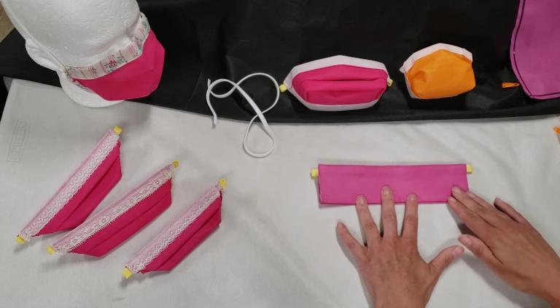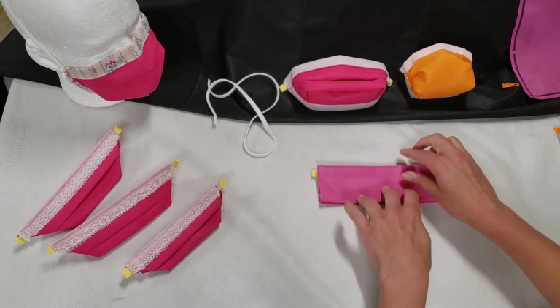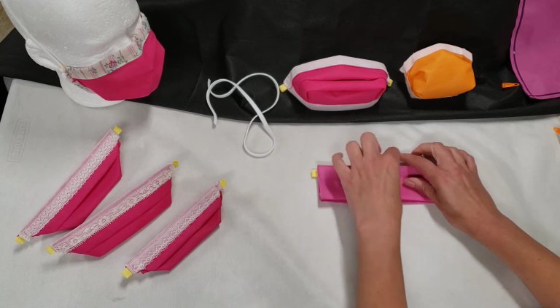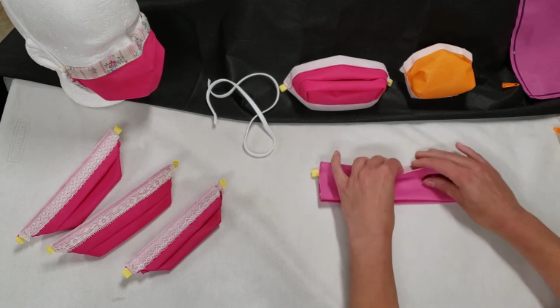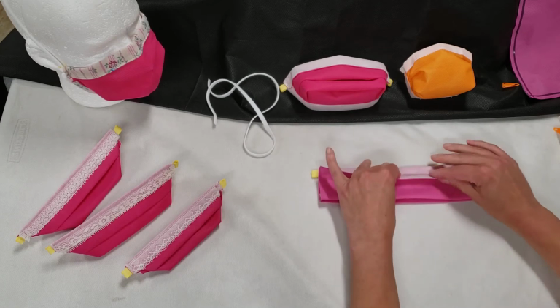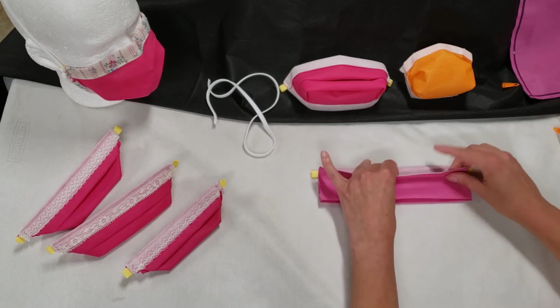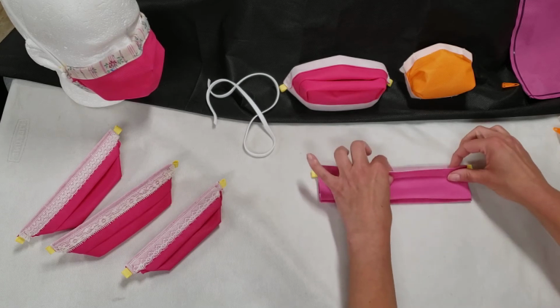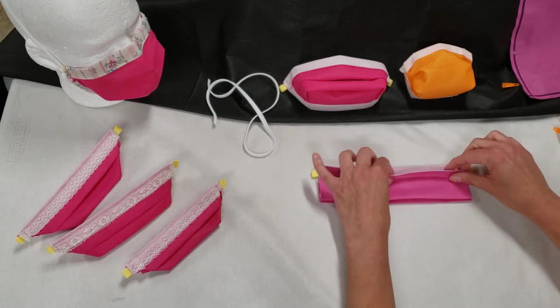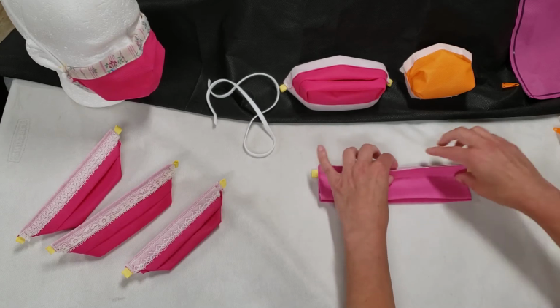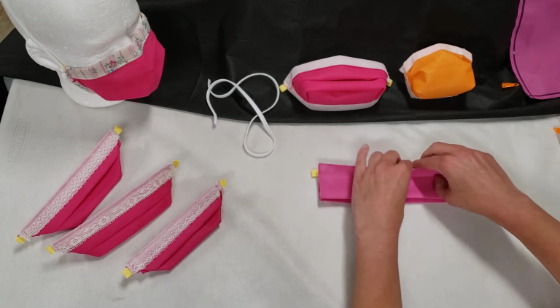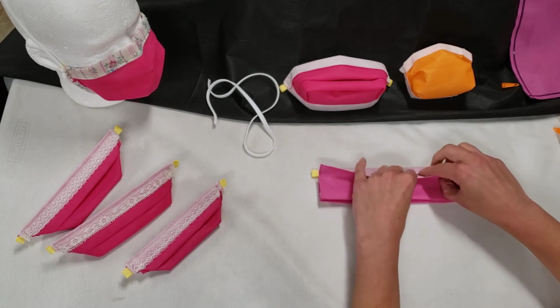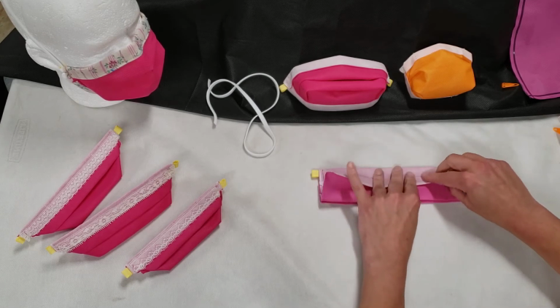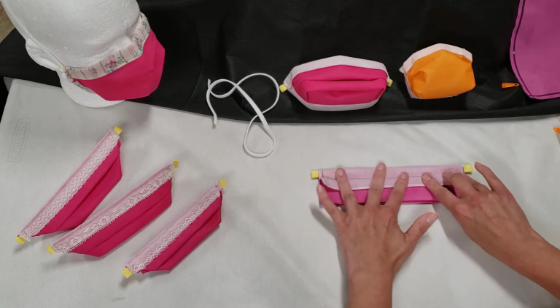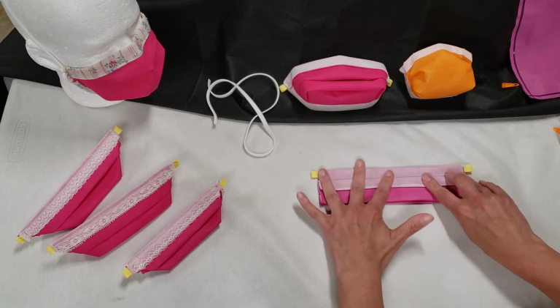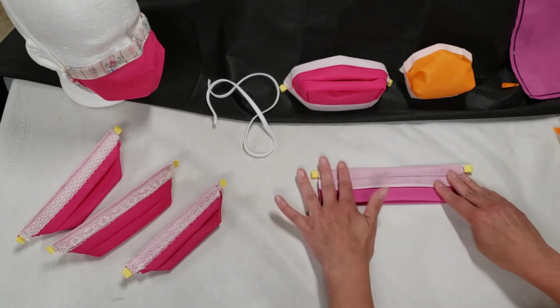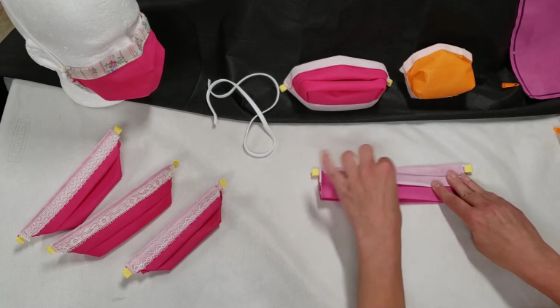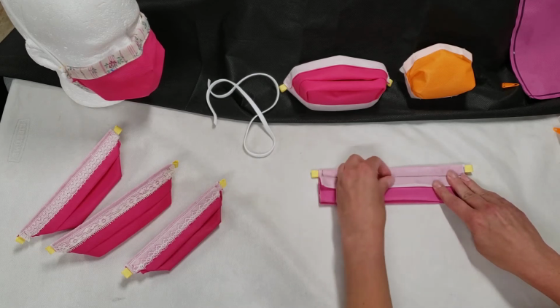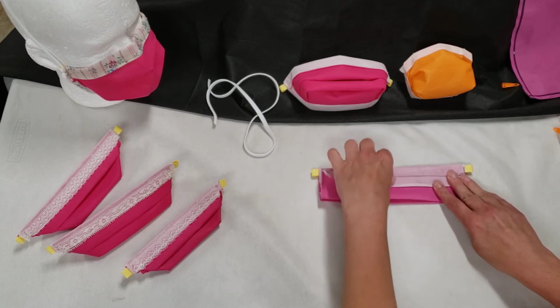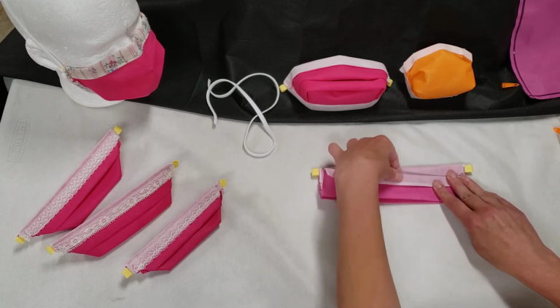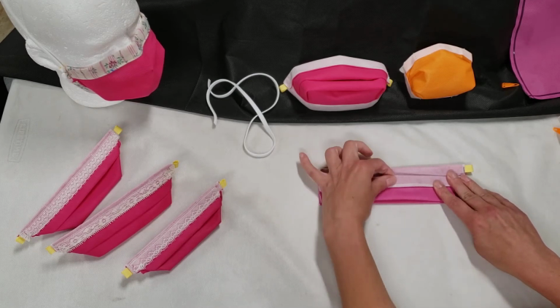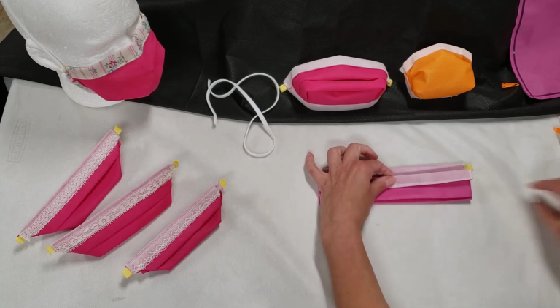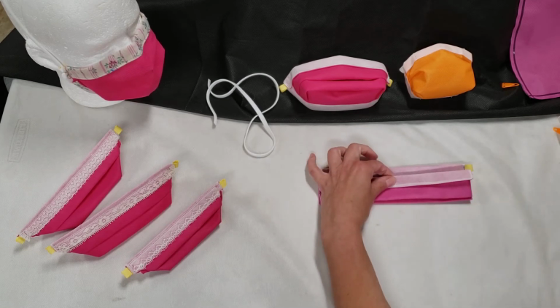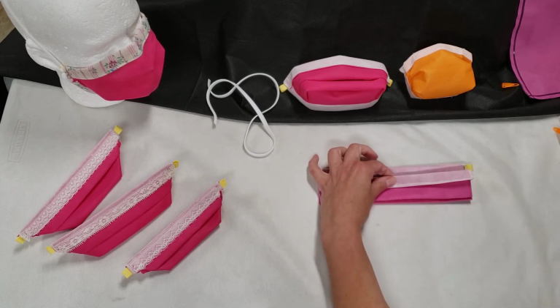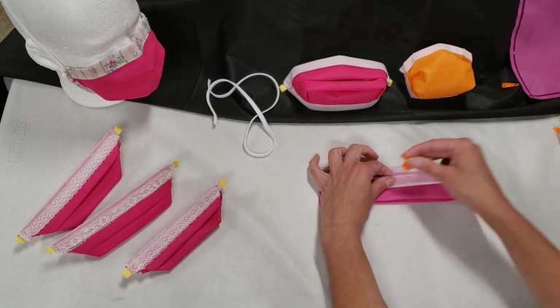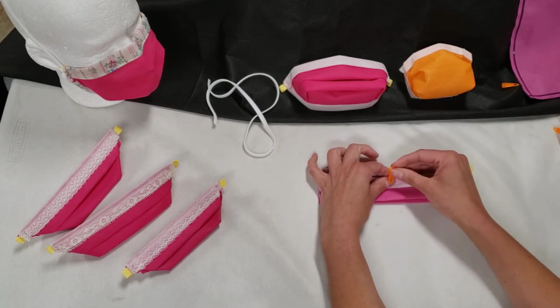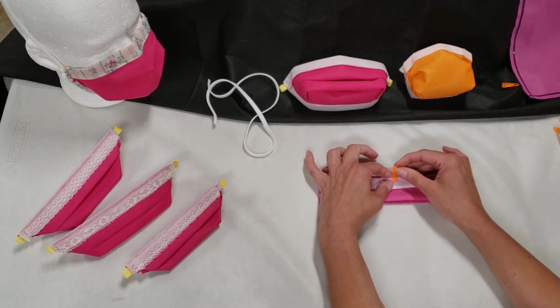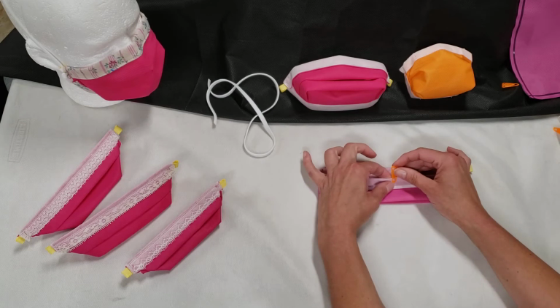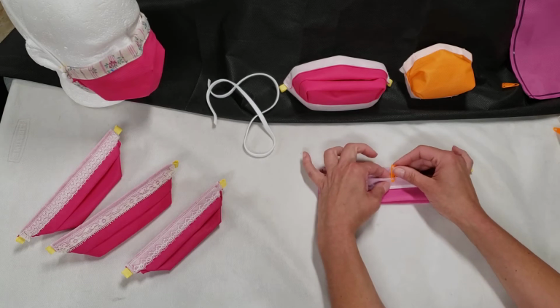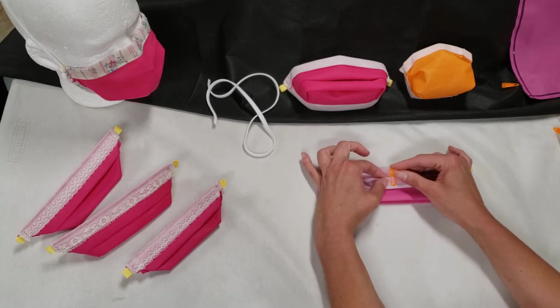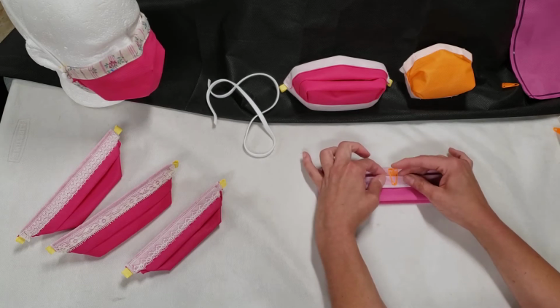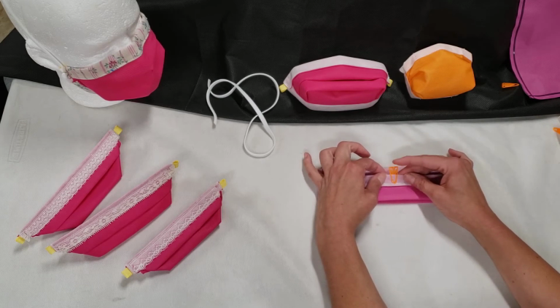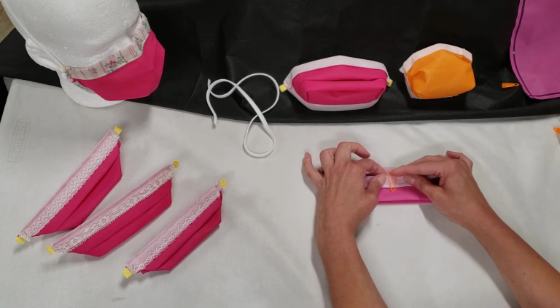After that, we take that edge, we fold it up and turn down three-quarters of an inch of it, and that will create the trim along the bottom edge of the mask.